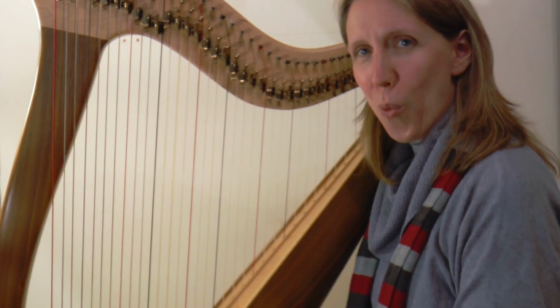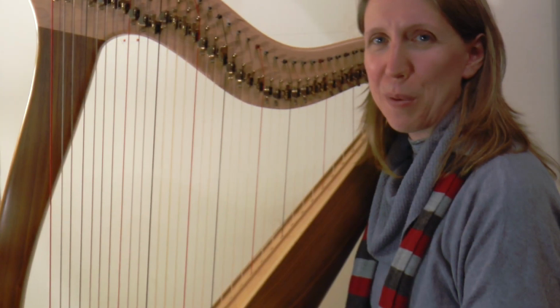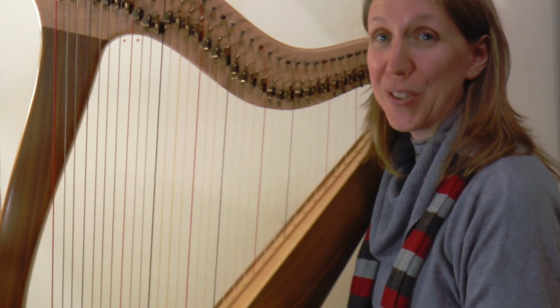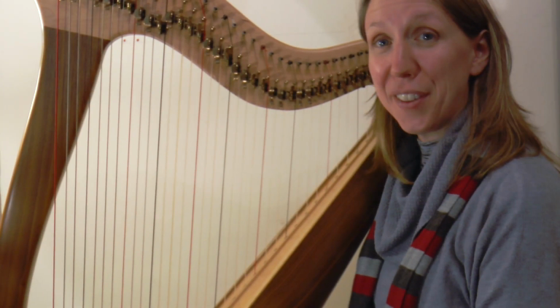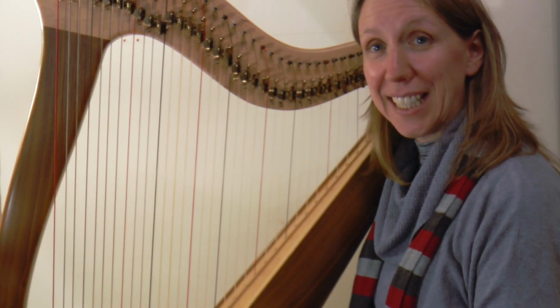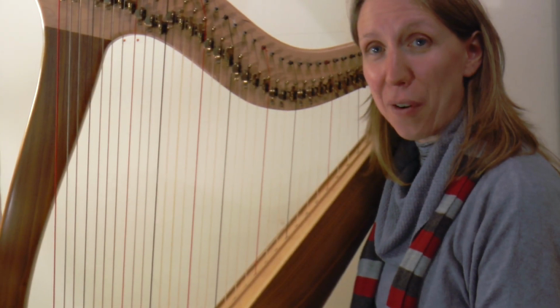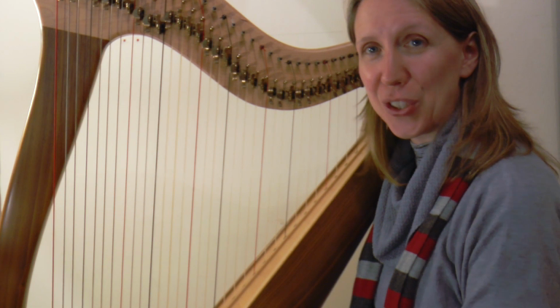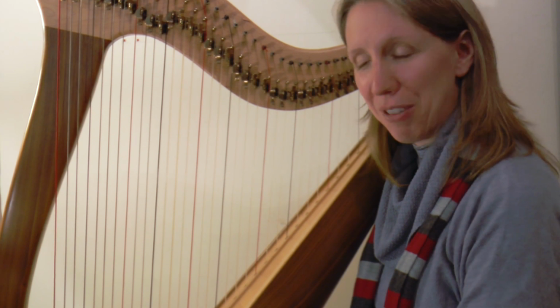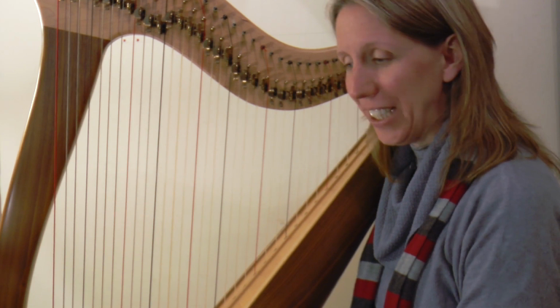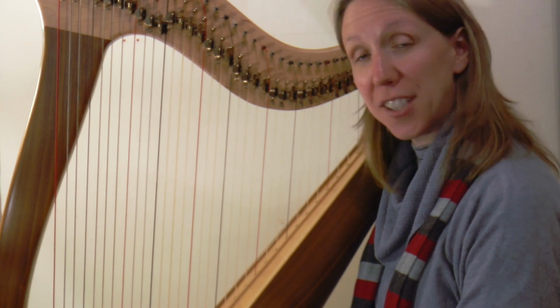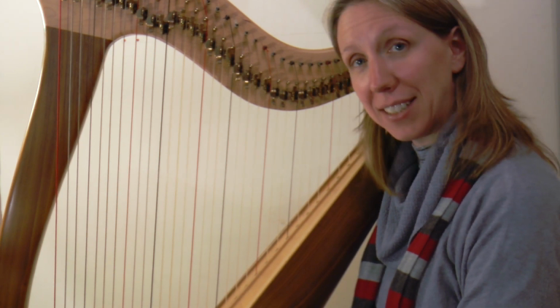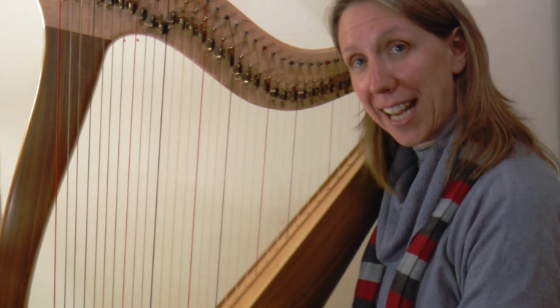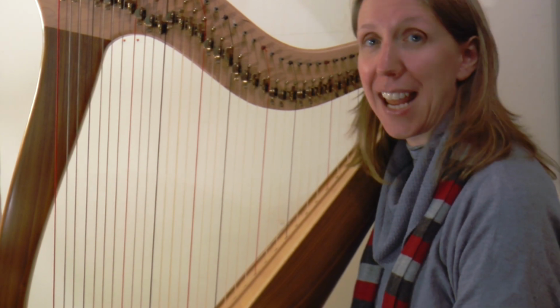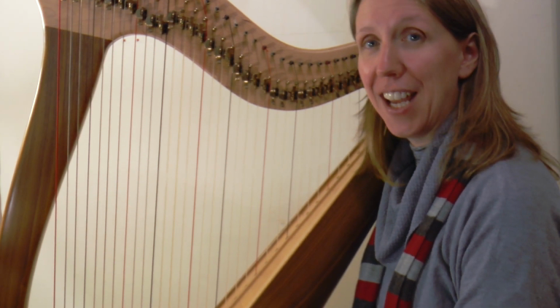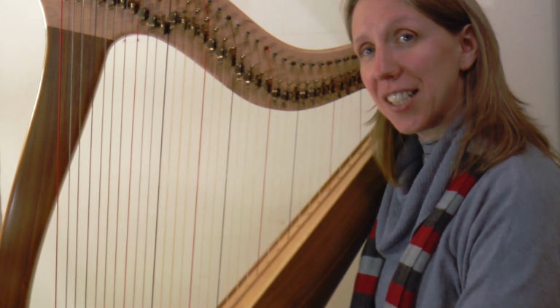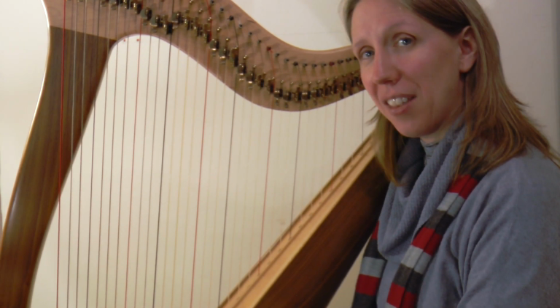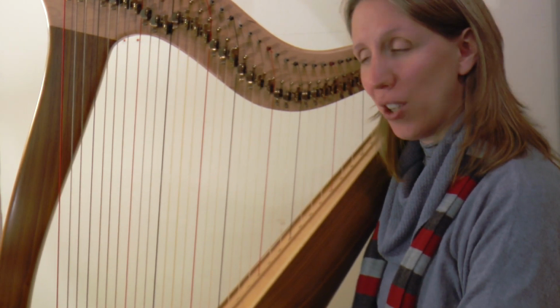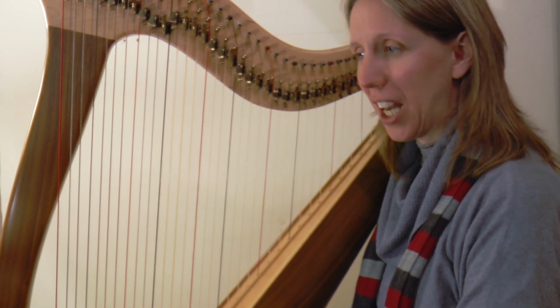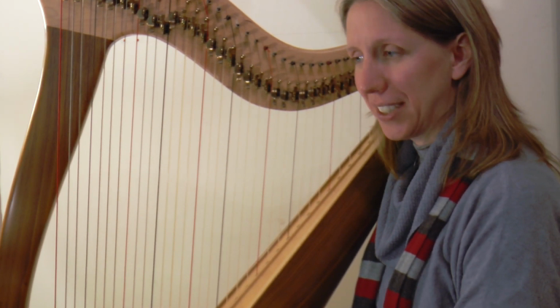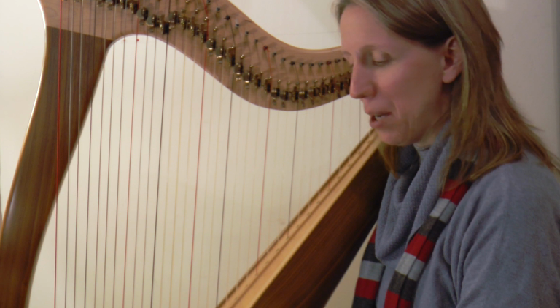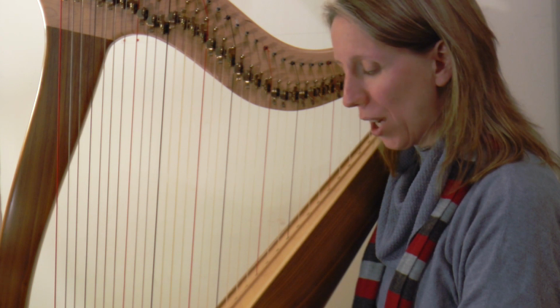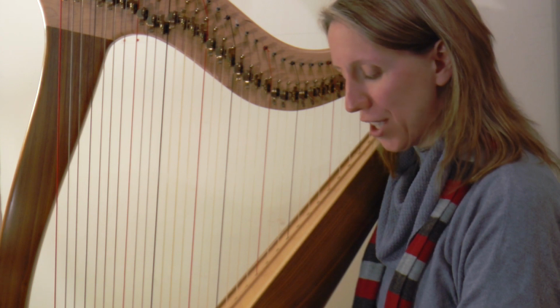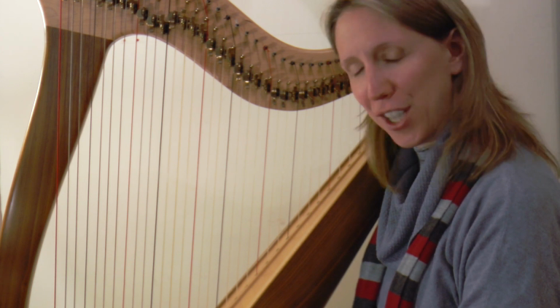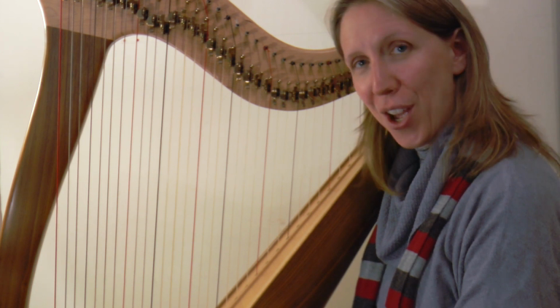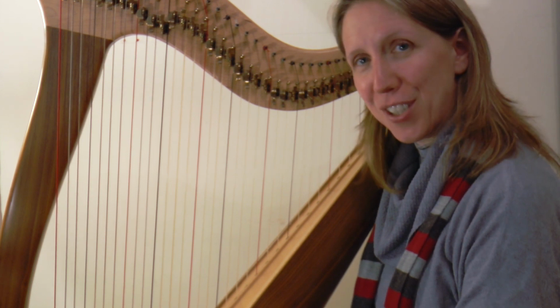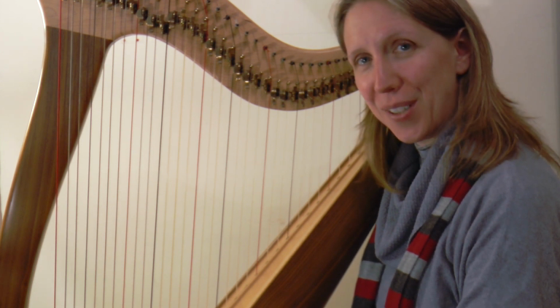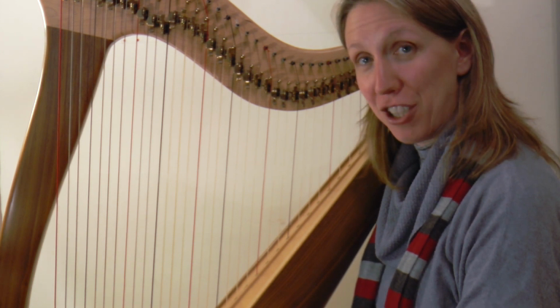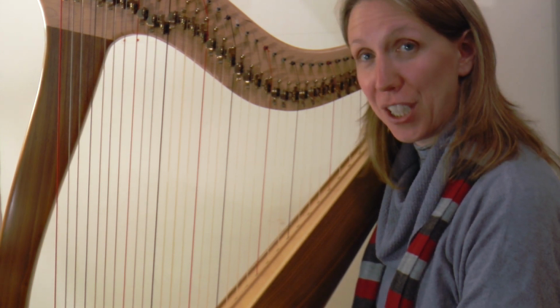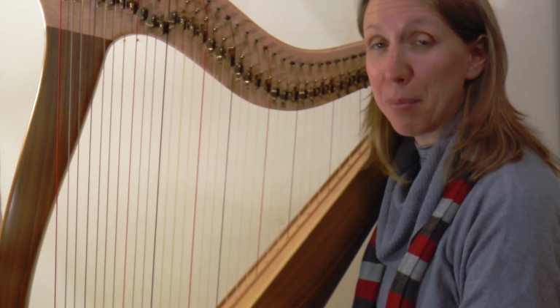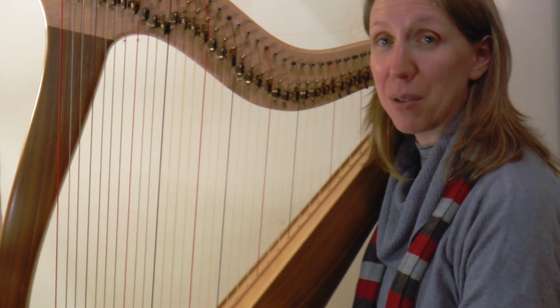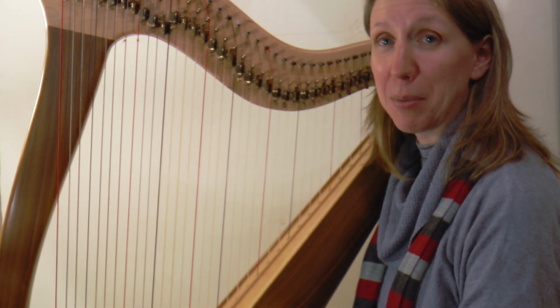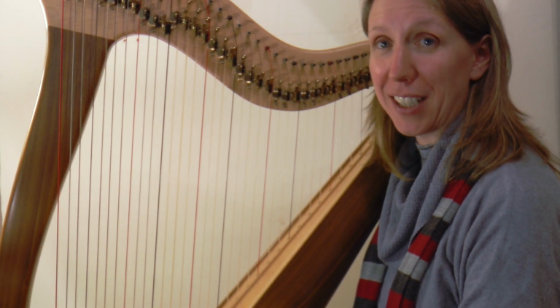Welcome to day 13 of your January challenge. It's a rest day today, so there's nothing new to learn, but what I wanted to do was introduce you to the piece that we're going to be starting on tomorrow.